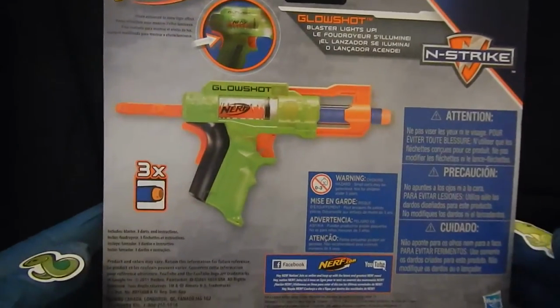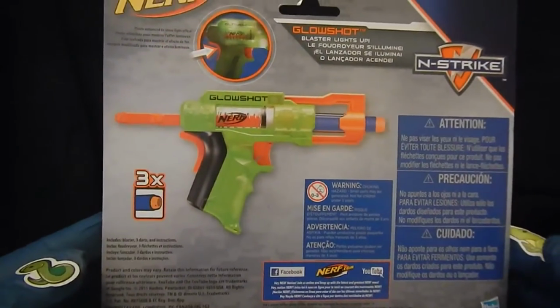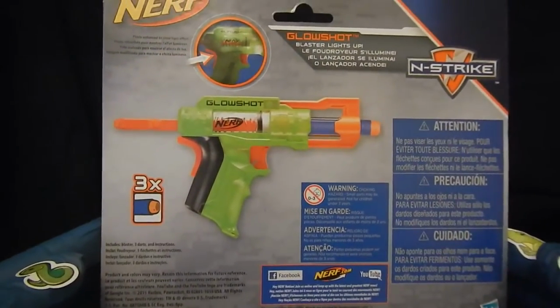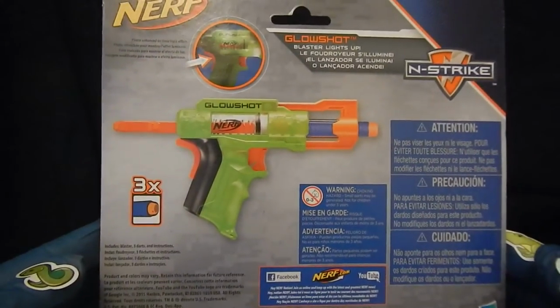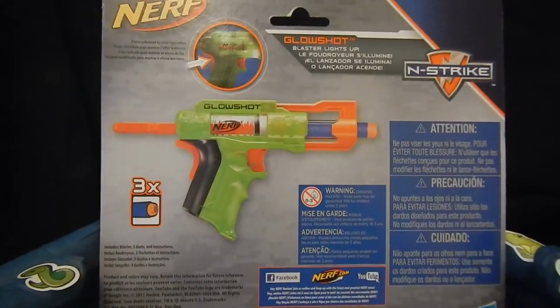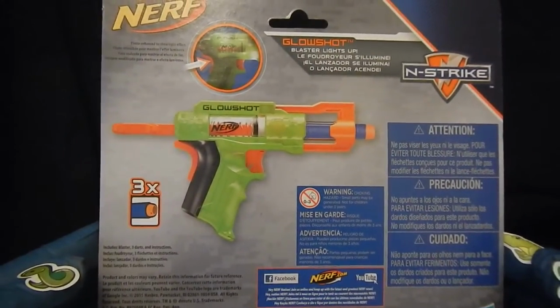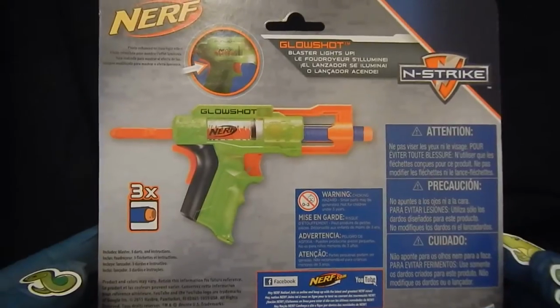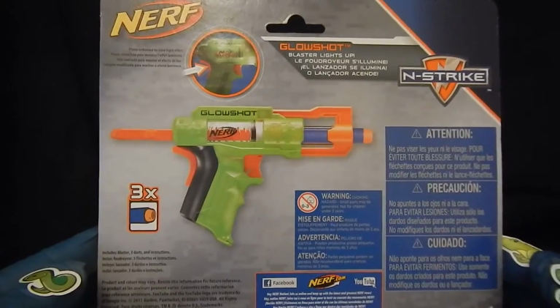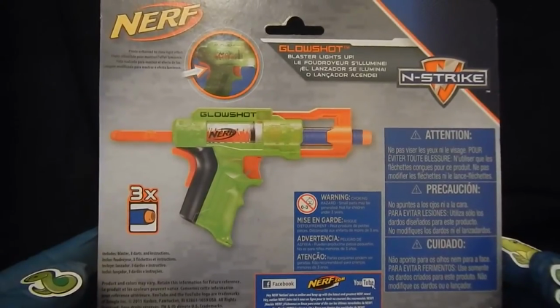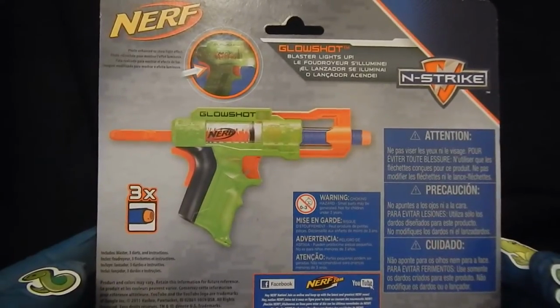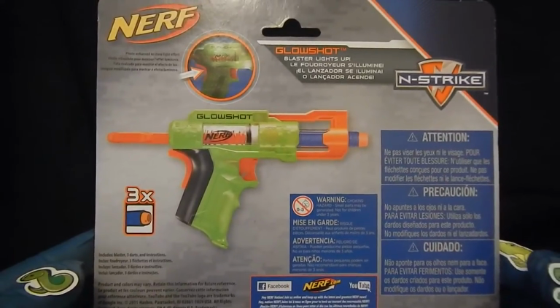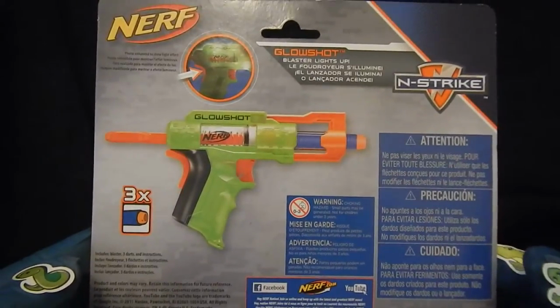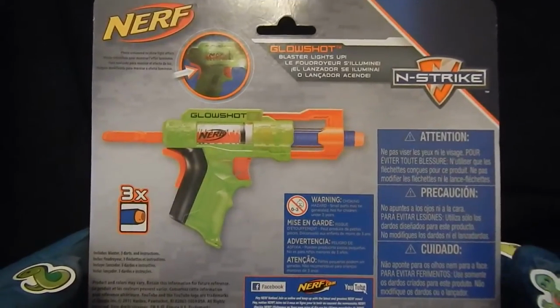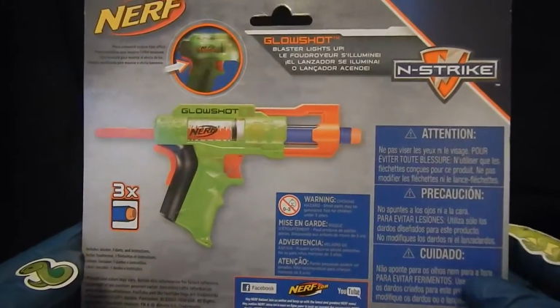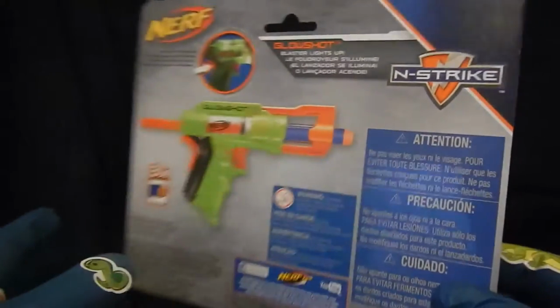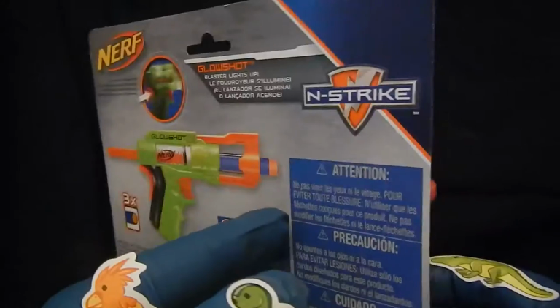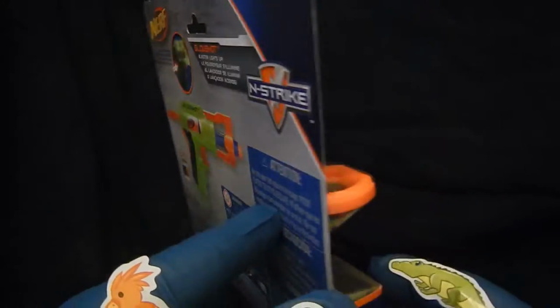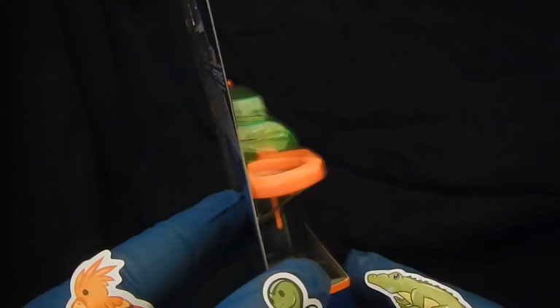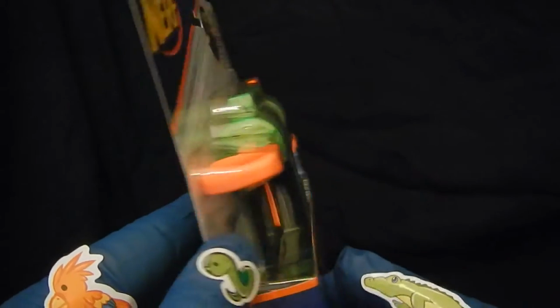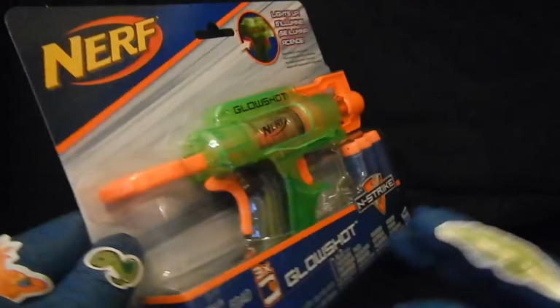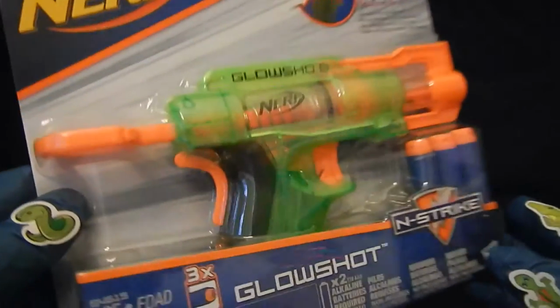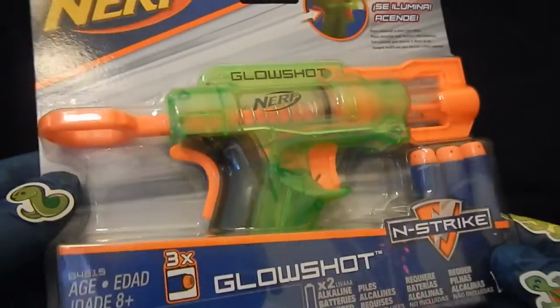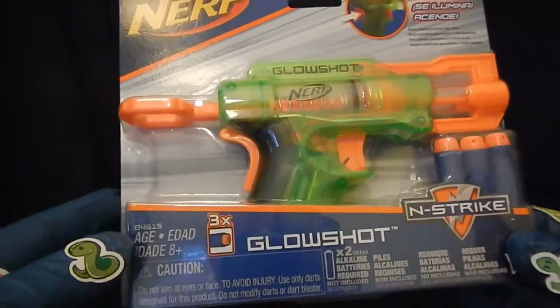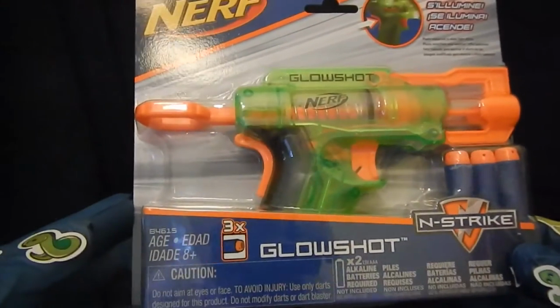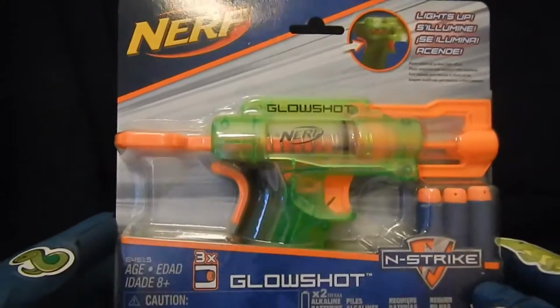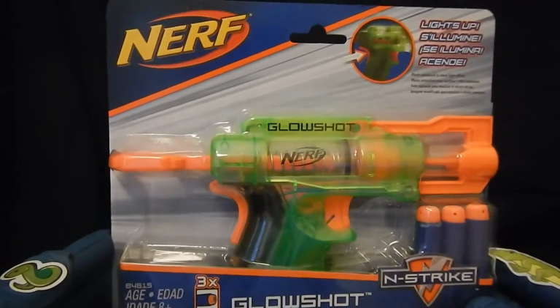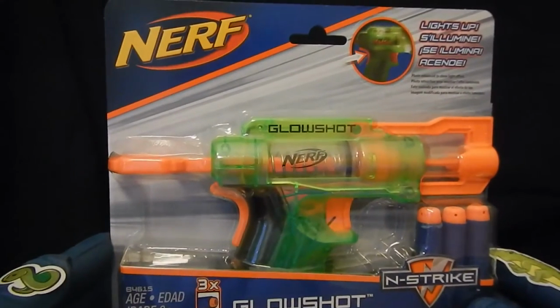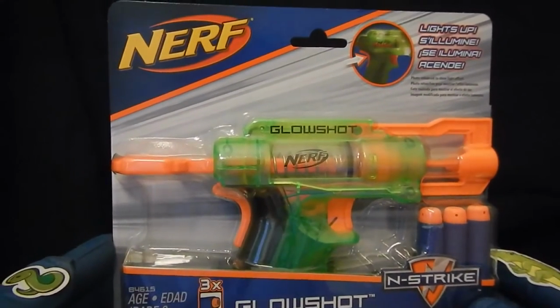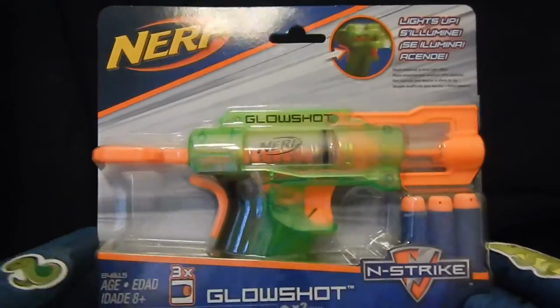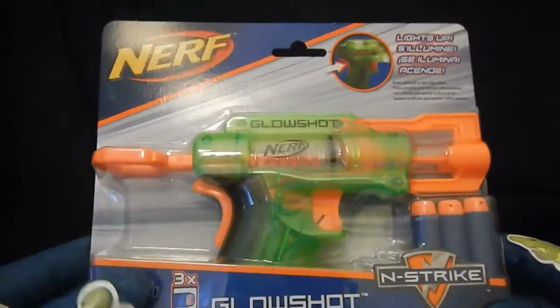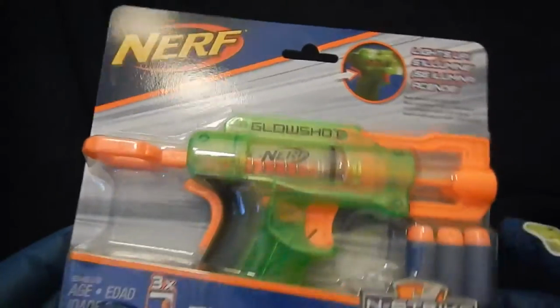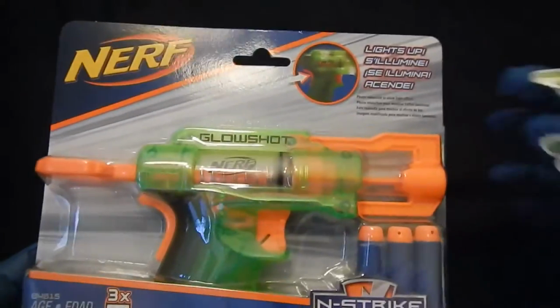It glows in the dark. It requires two AAA batteries, which I have ready to go once I get it open. Let's get to opening it.